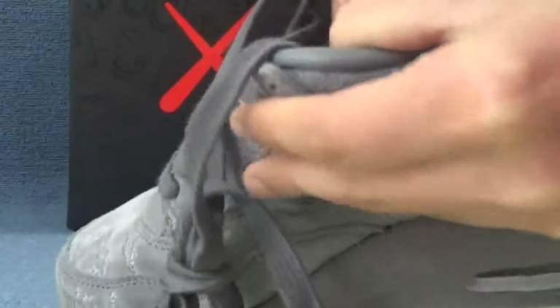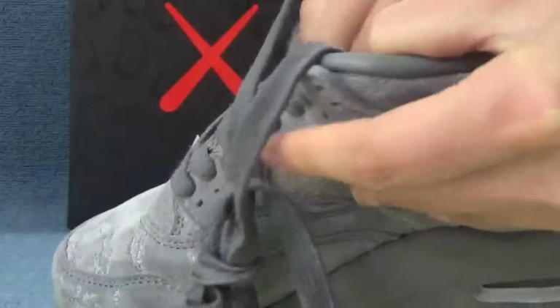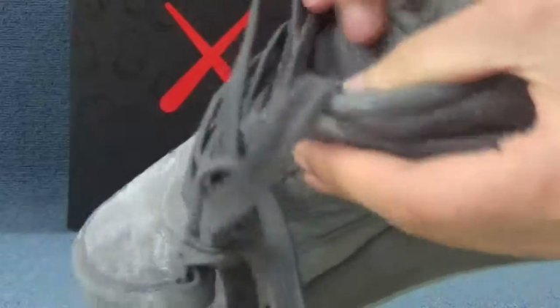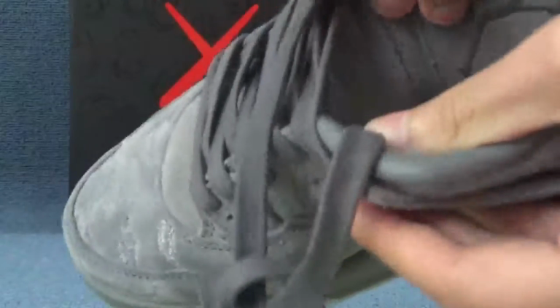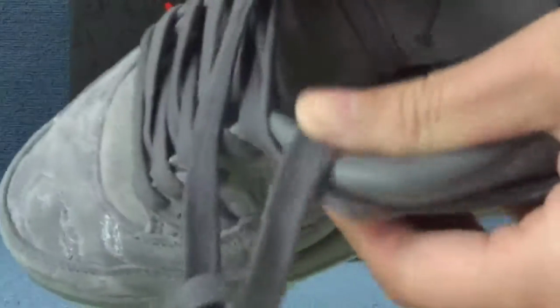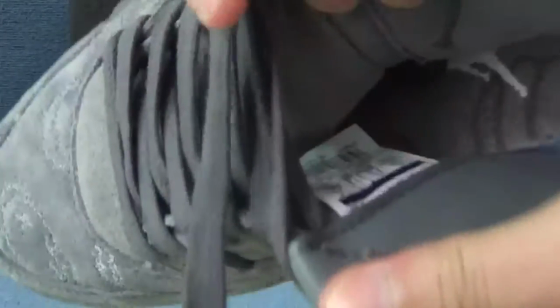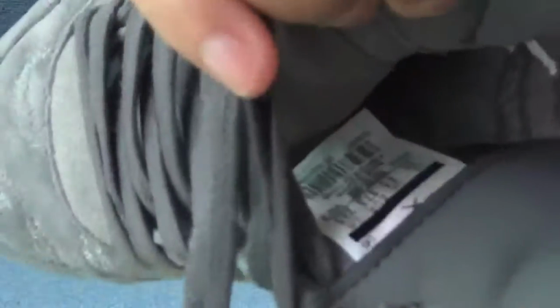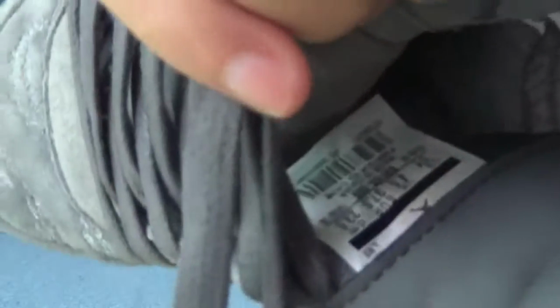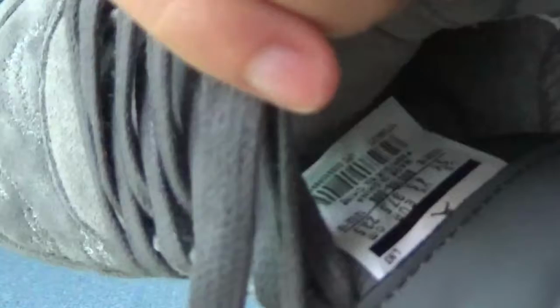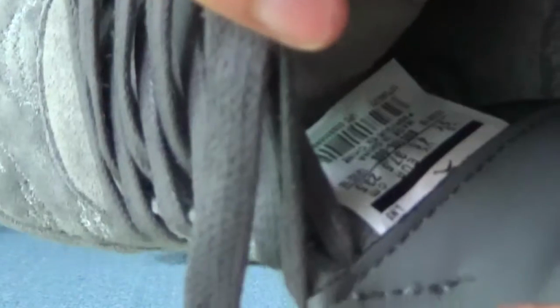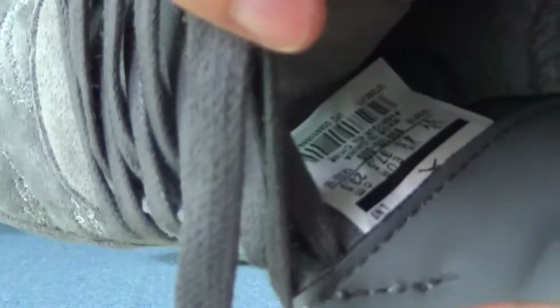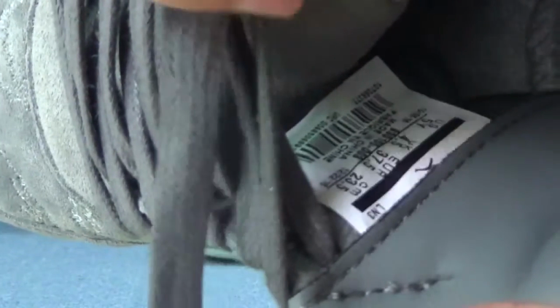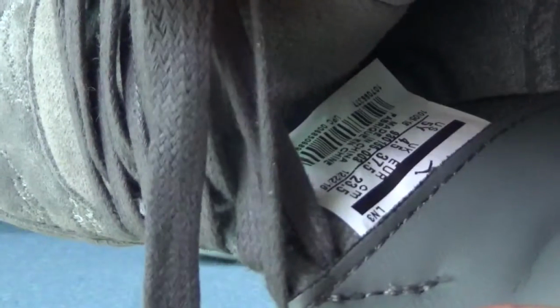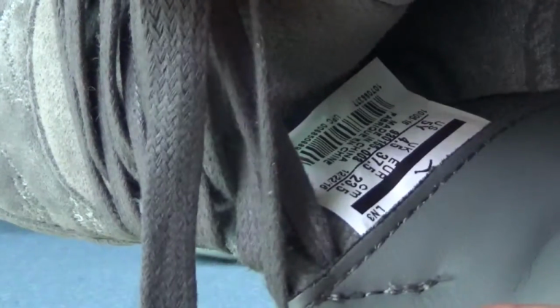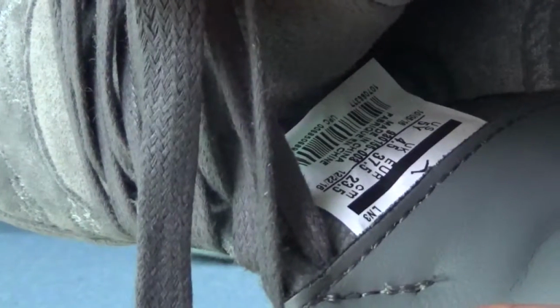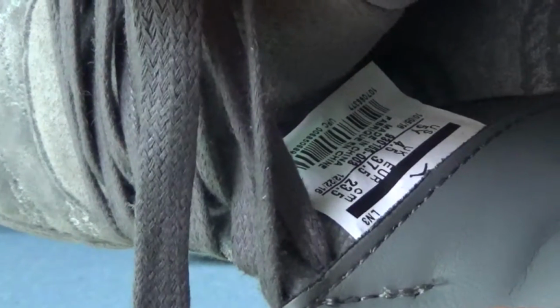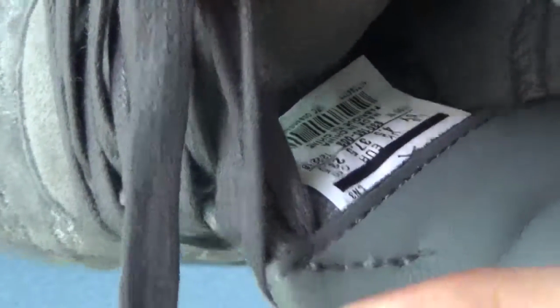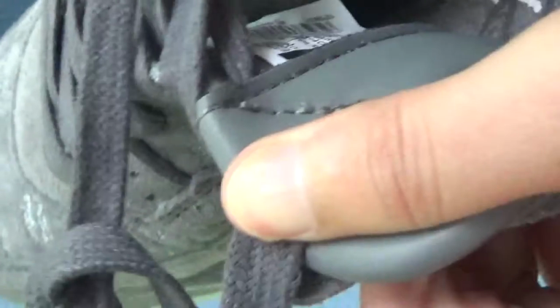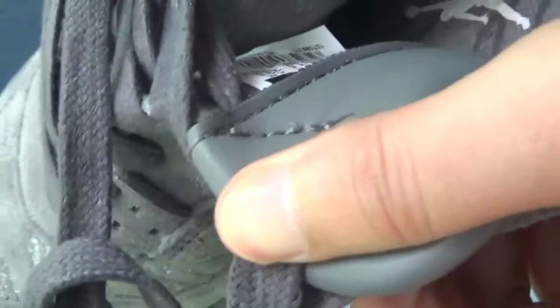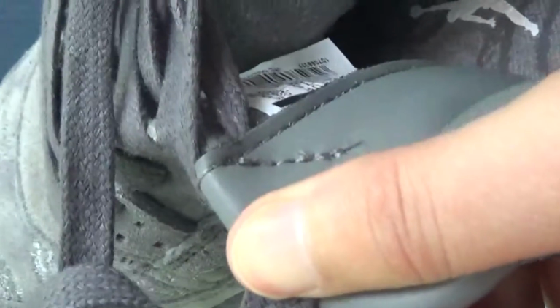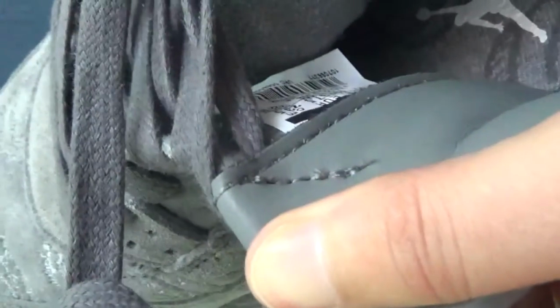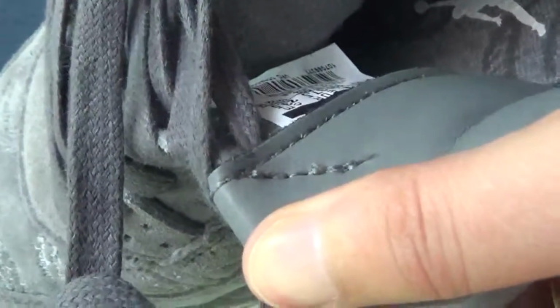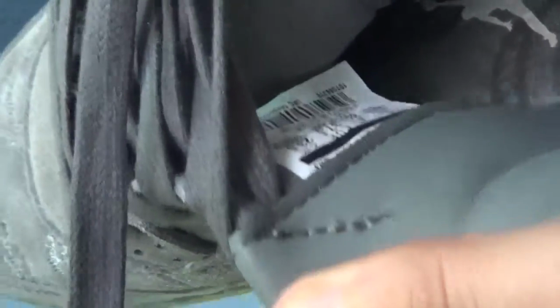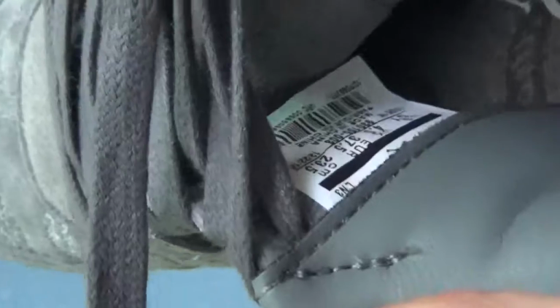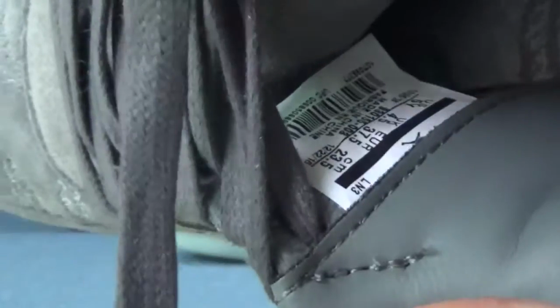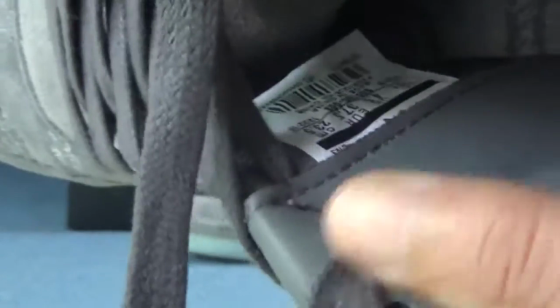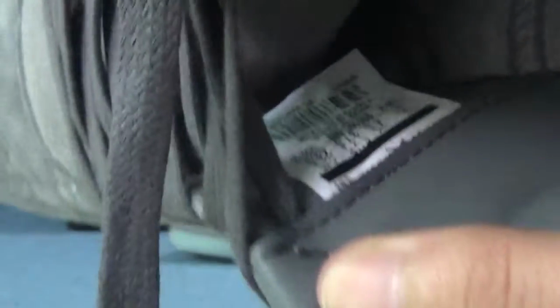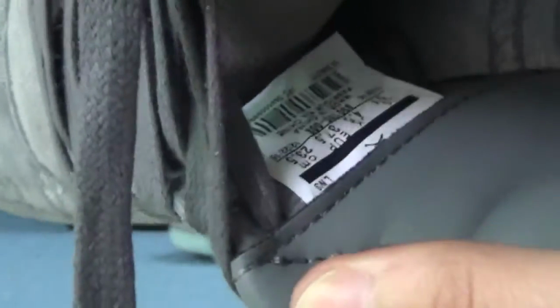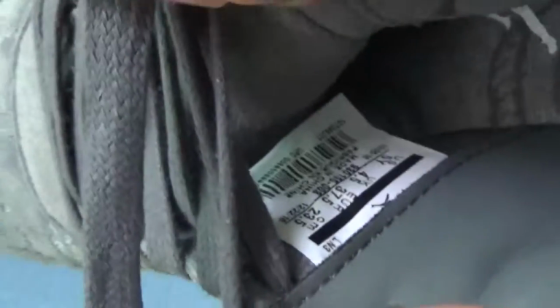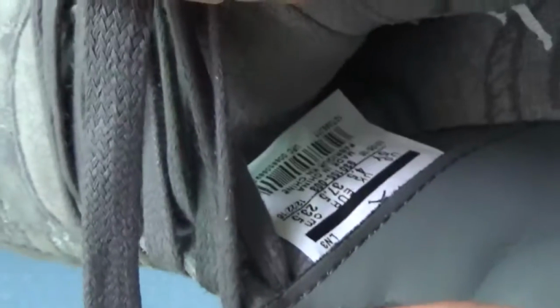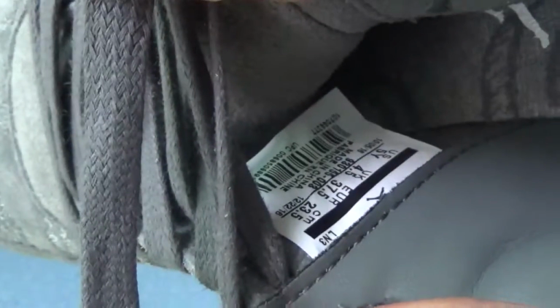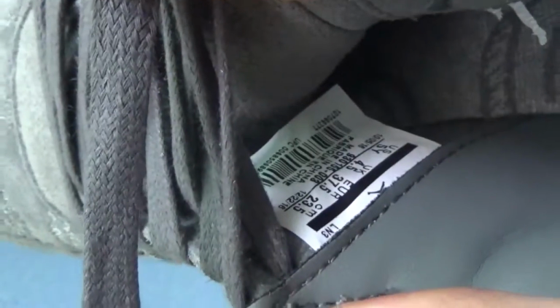Also beside the shoe we can see a shoe label showing the size. And this shows the US size and original country.